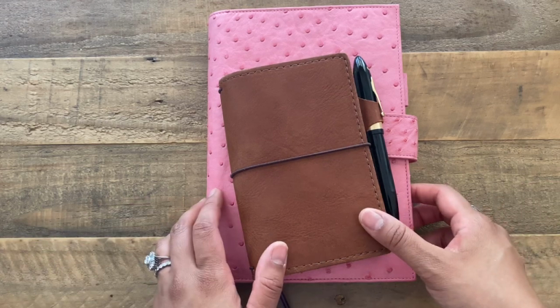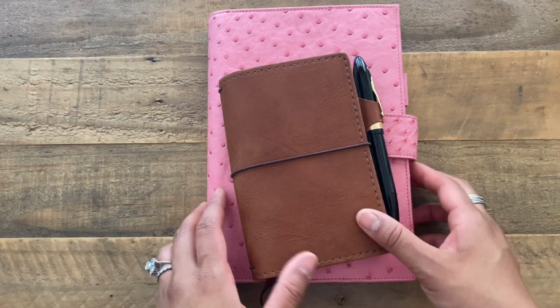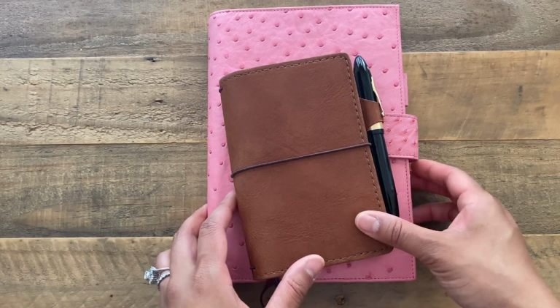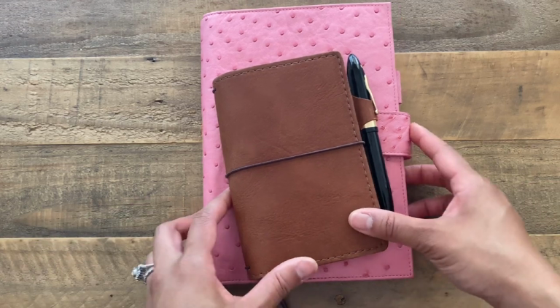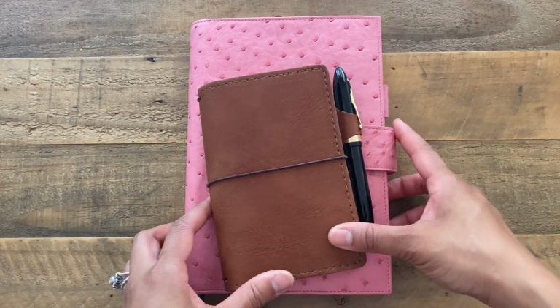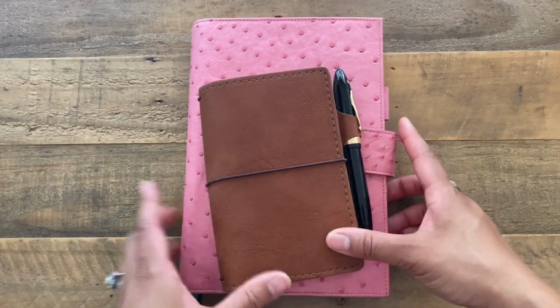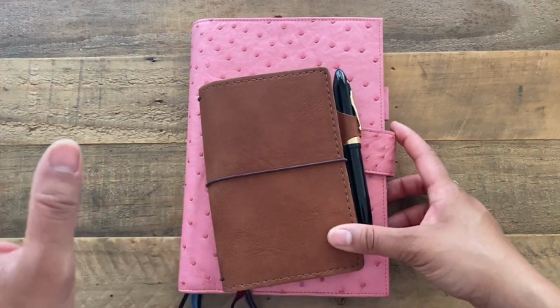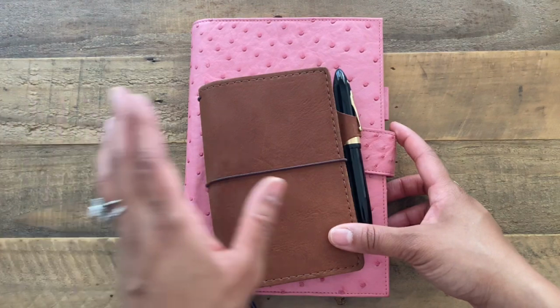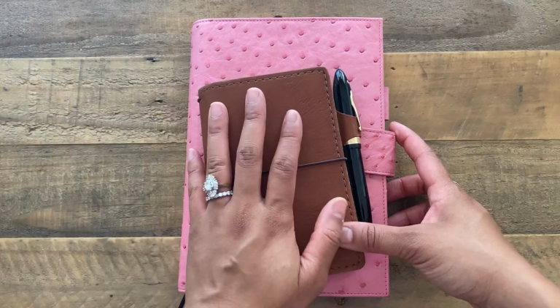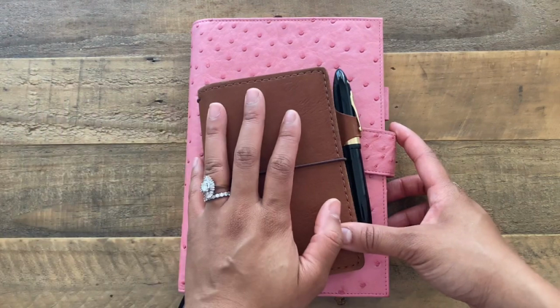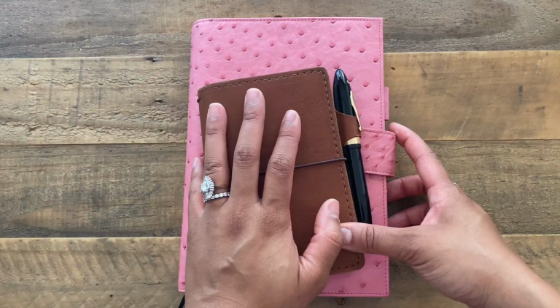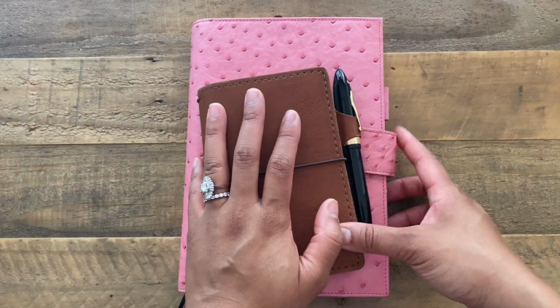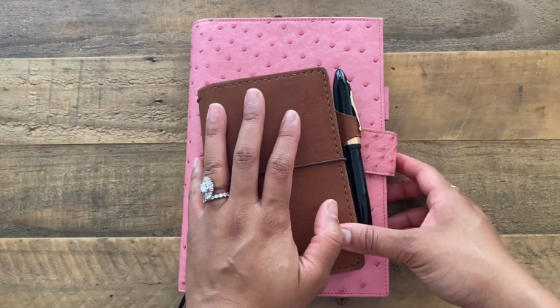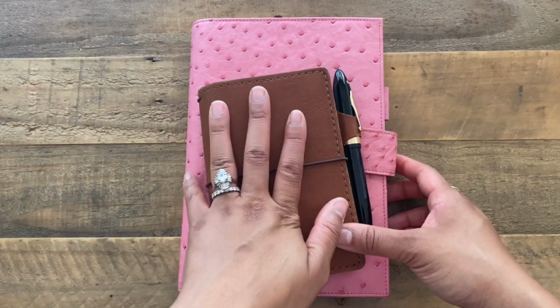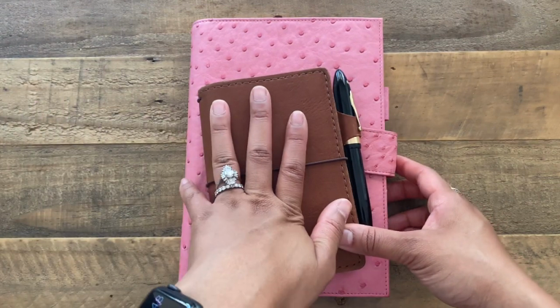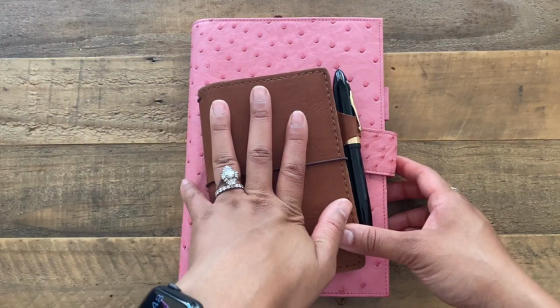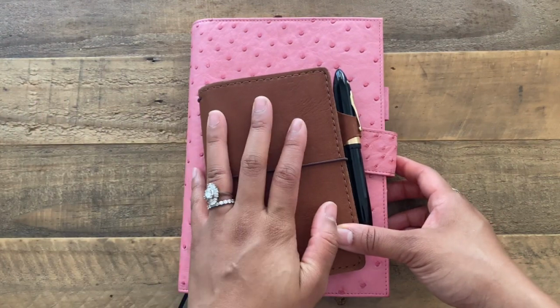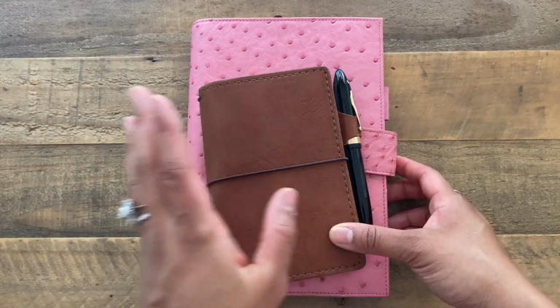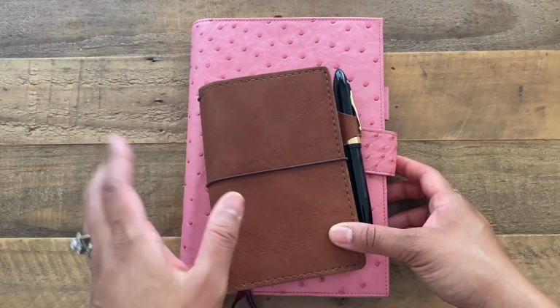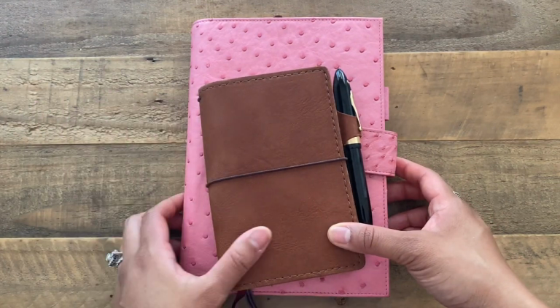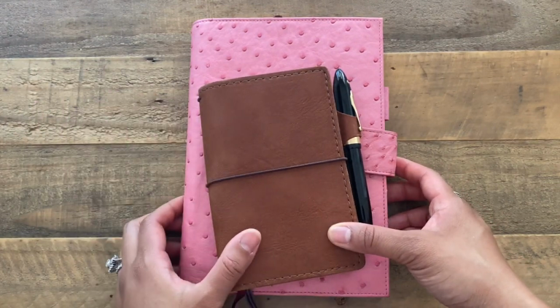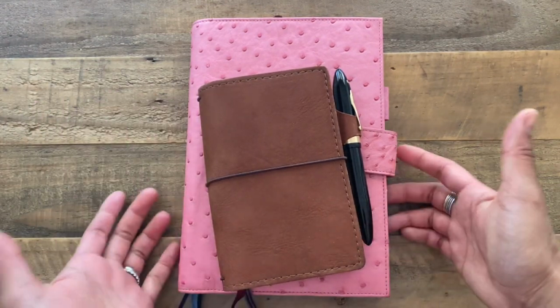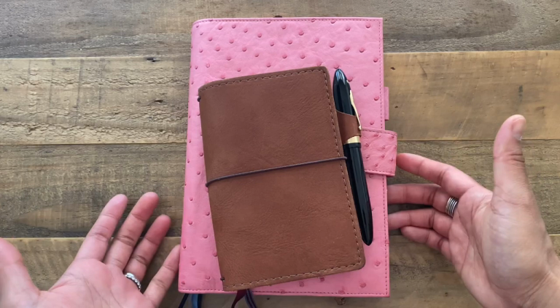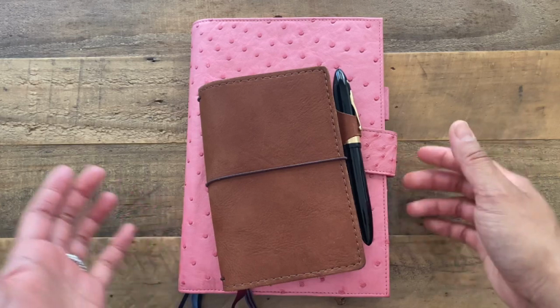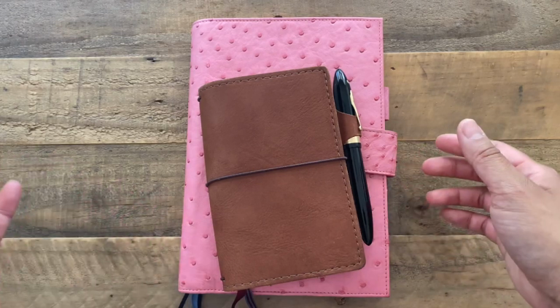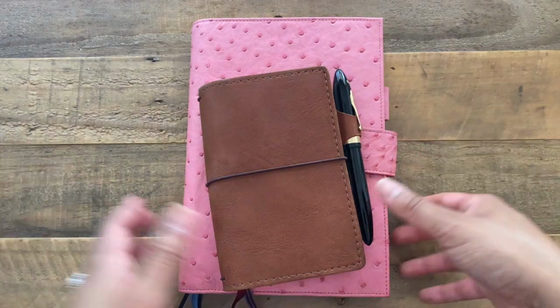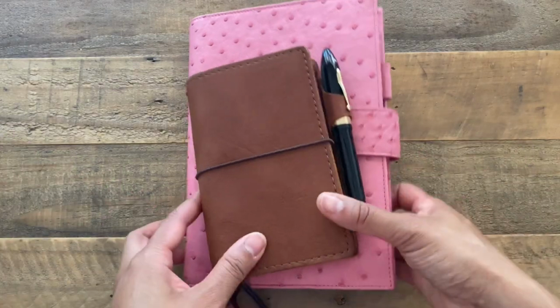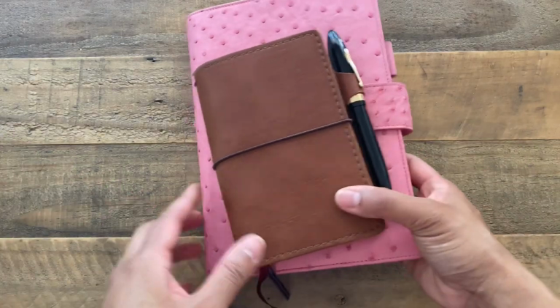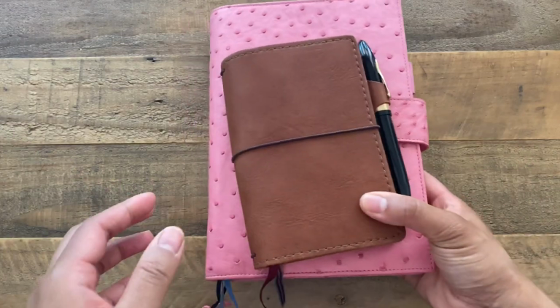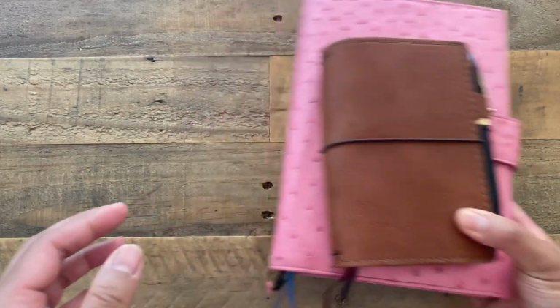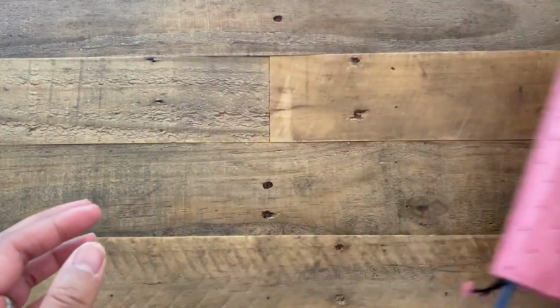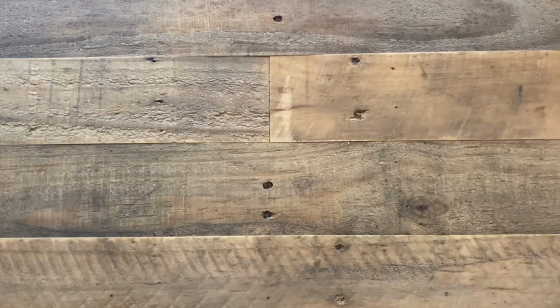Good afternoon everyone. I just came back from the mailbox and I had surprise happy mail and I wanted to share it with you.